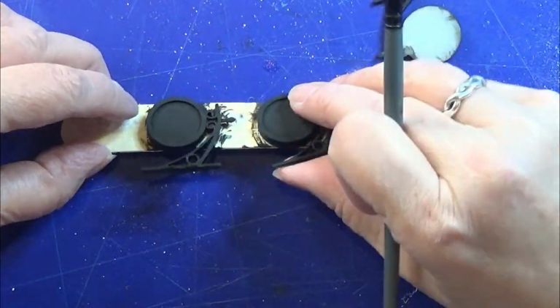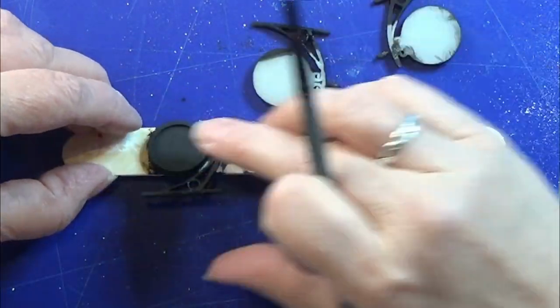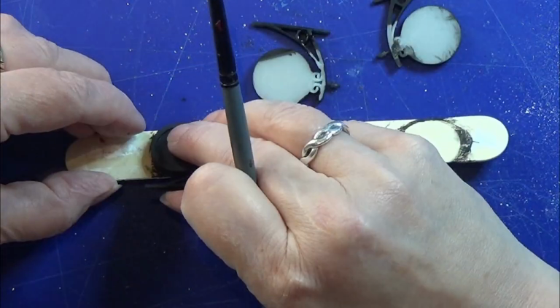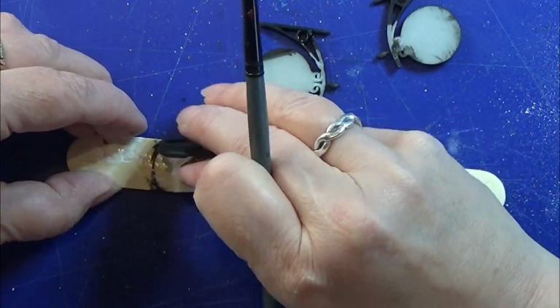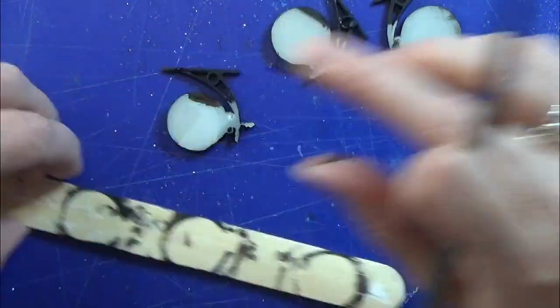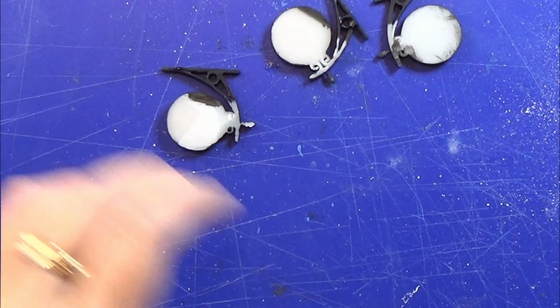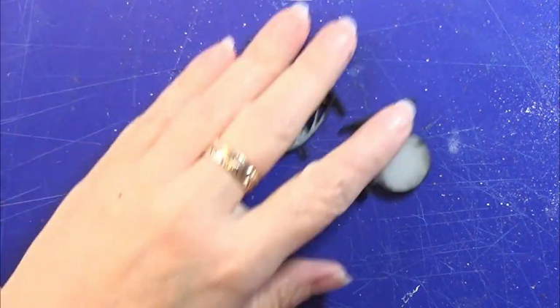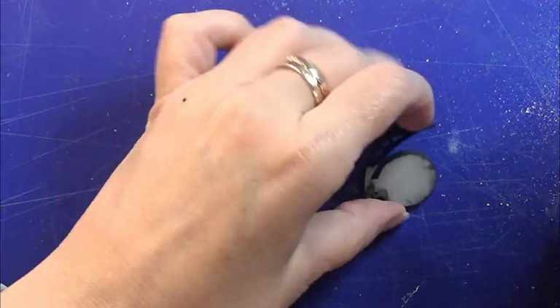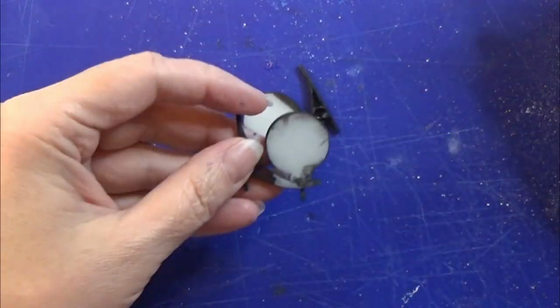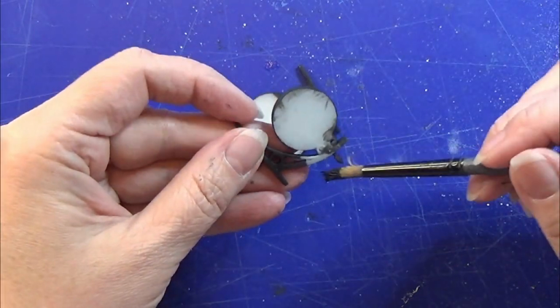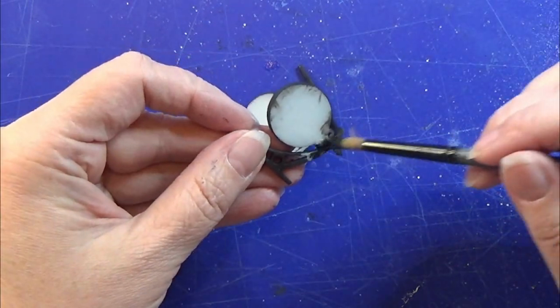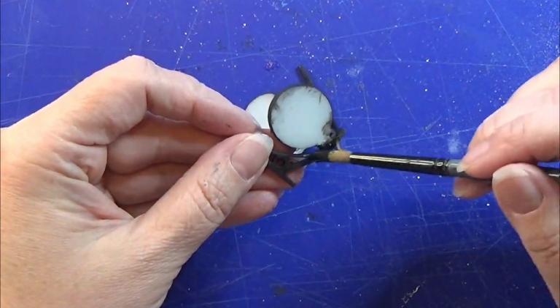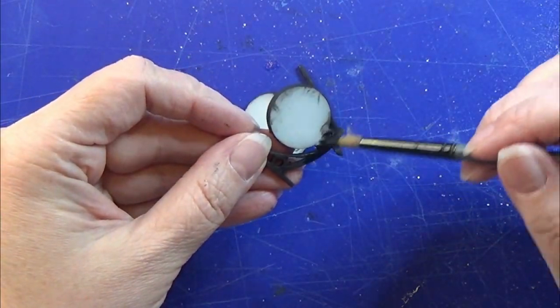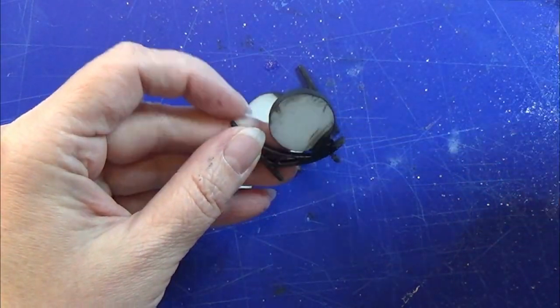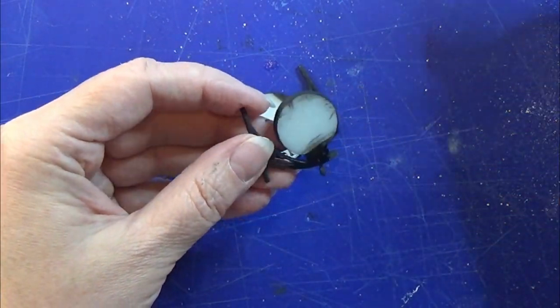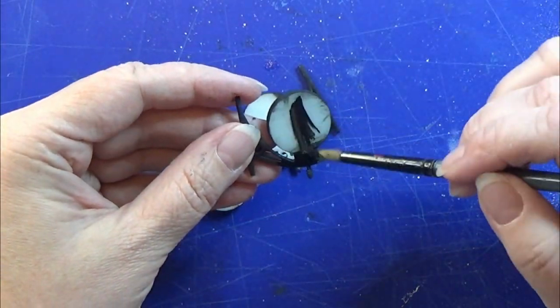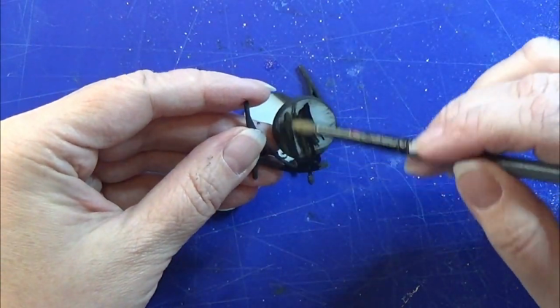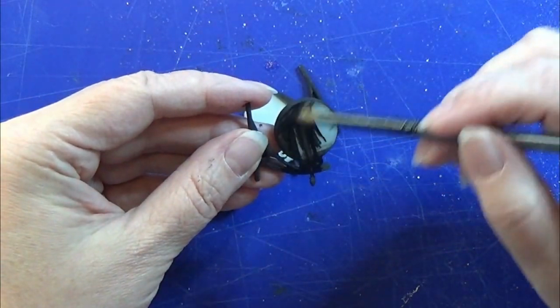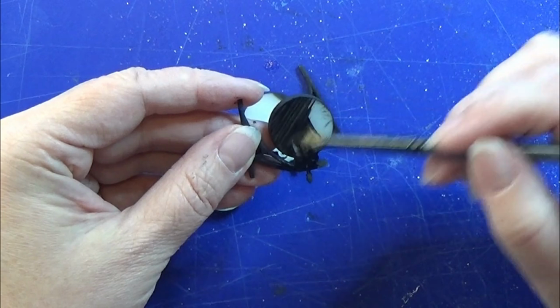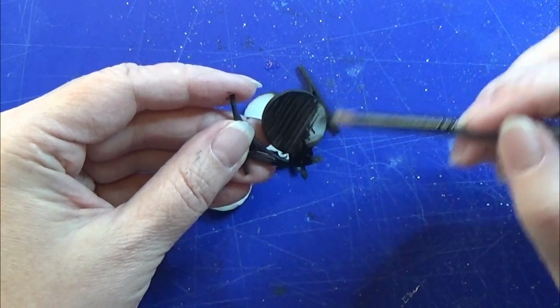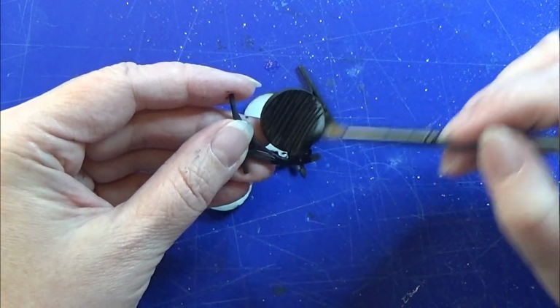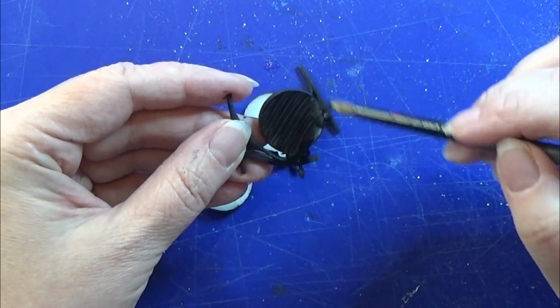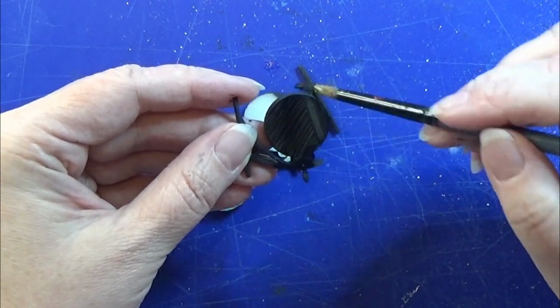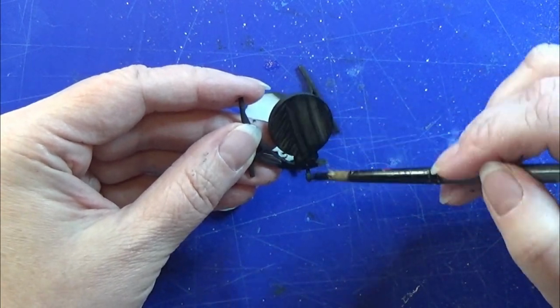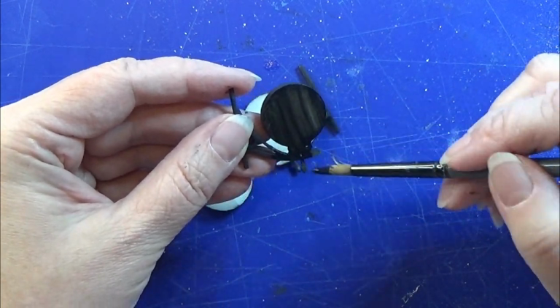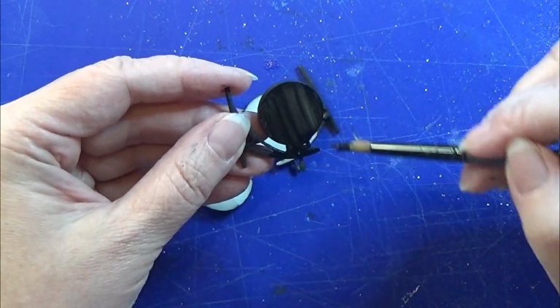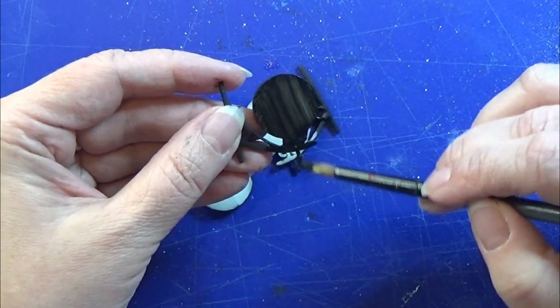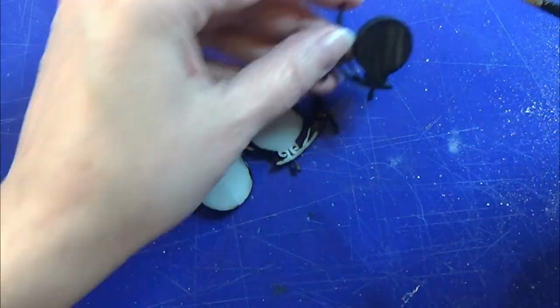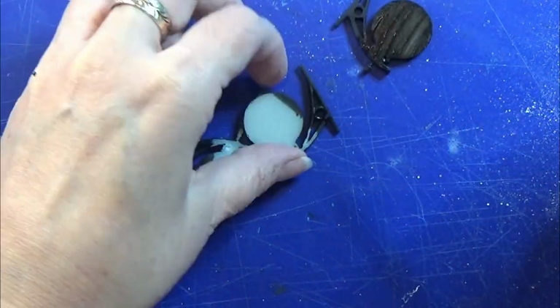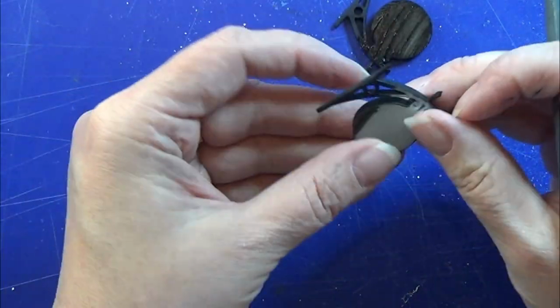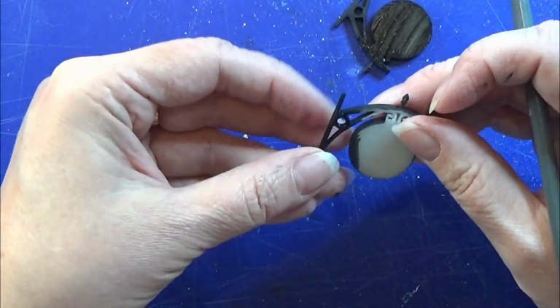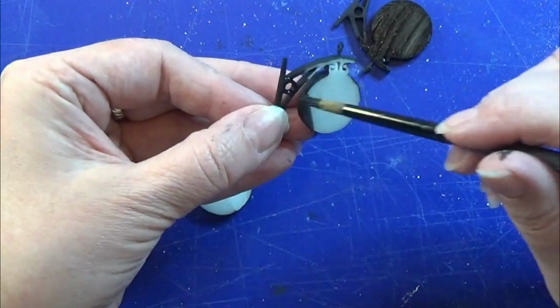Then when that has dried, I'm taking them off this little double sided tape that I had on a stick. And I'm just going to paint the back side of these clocks, and I'm doing that again twice.